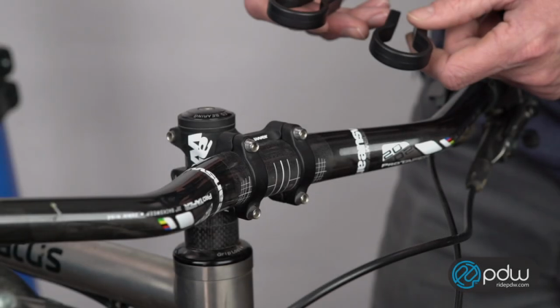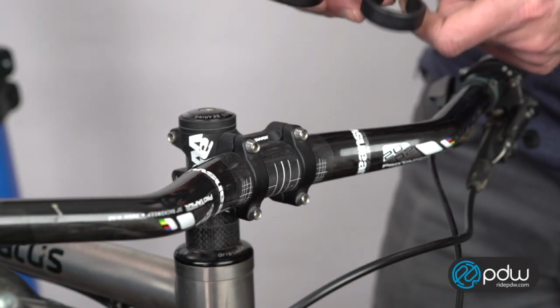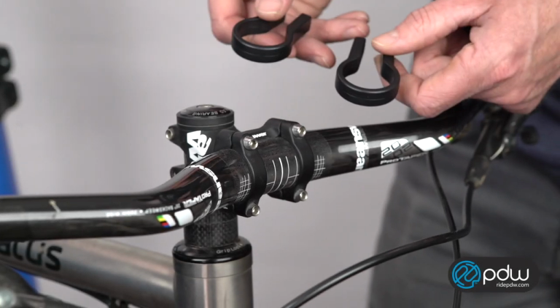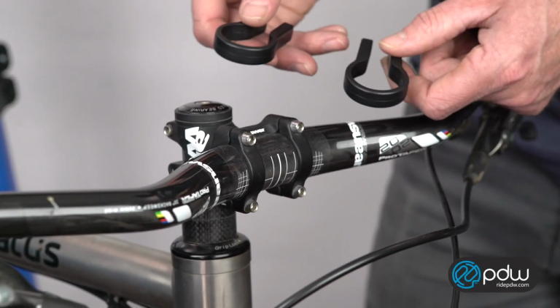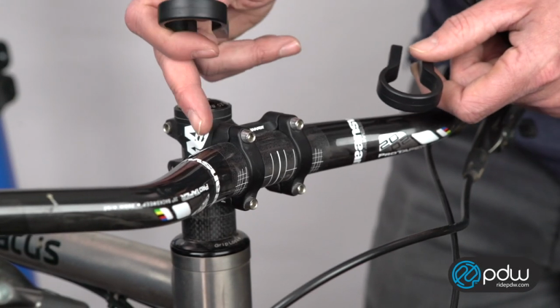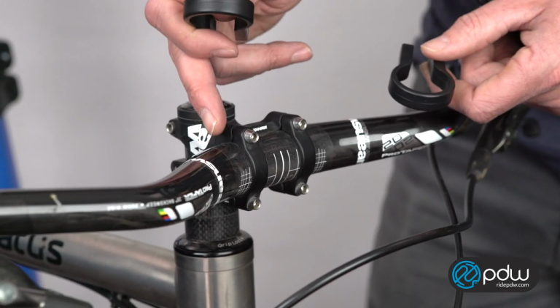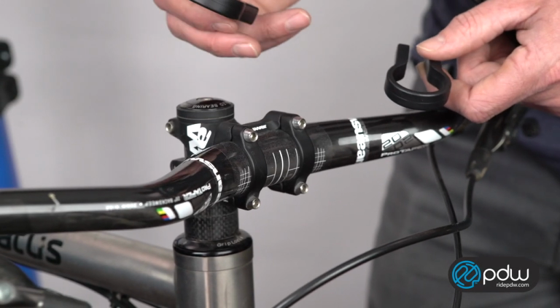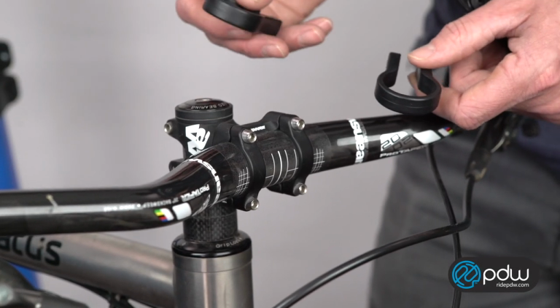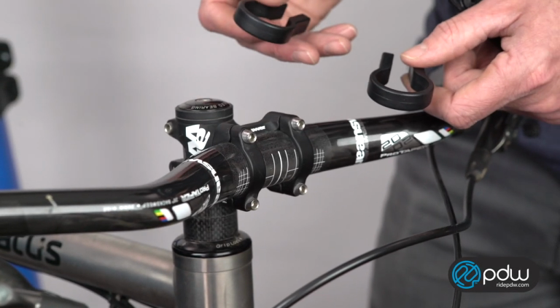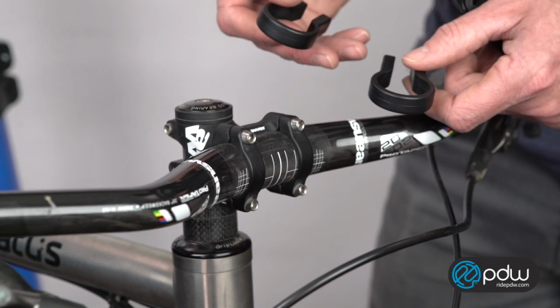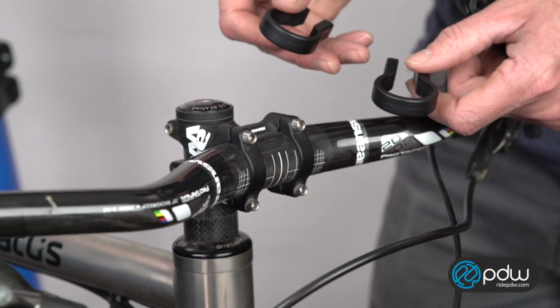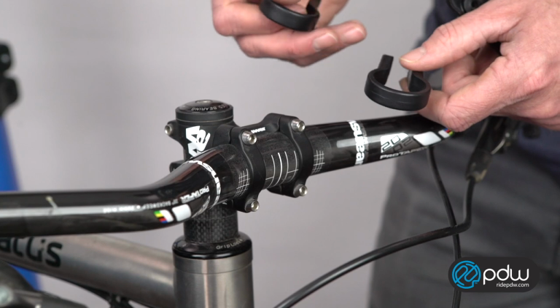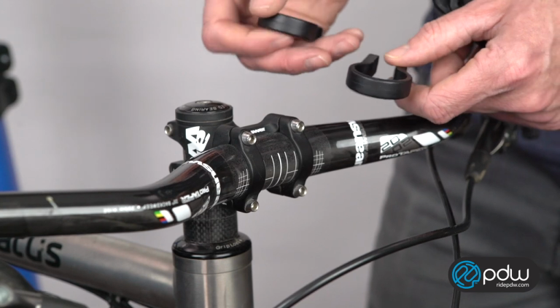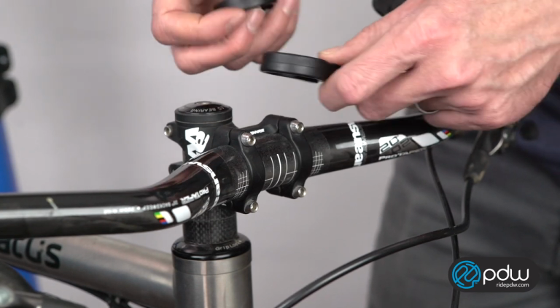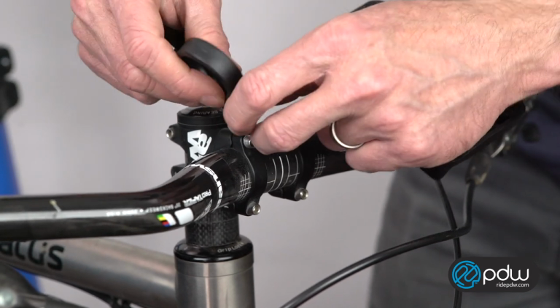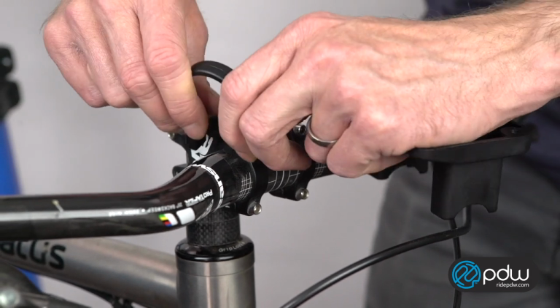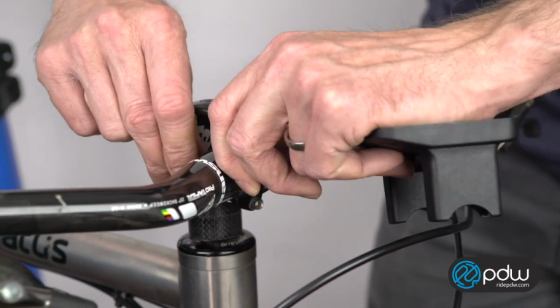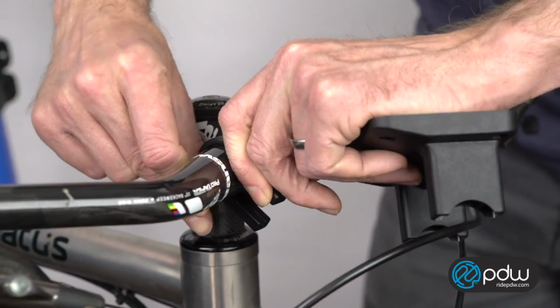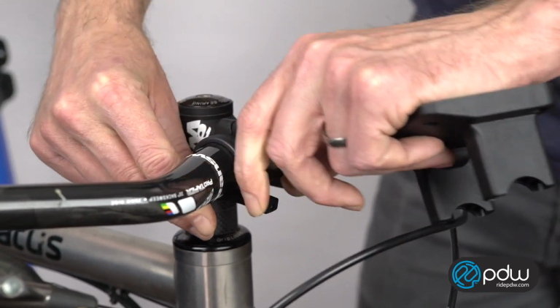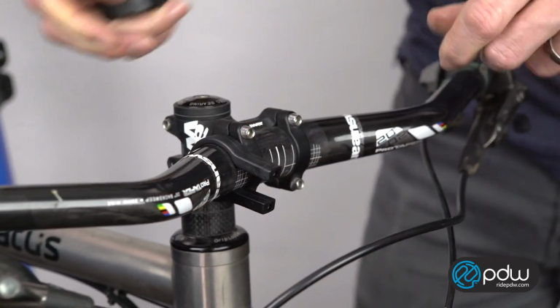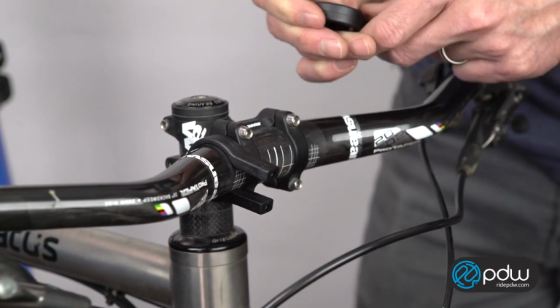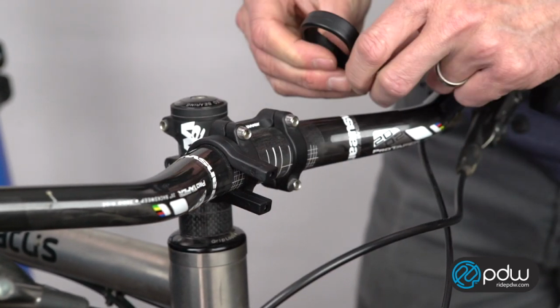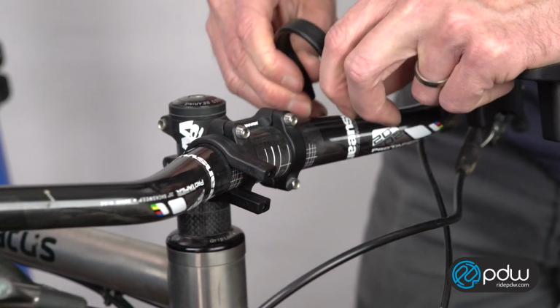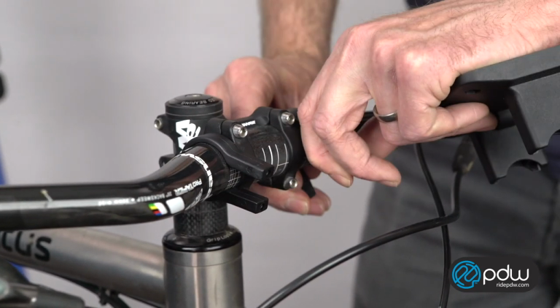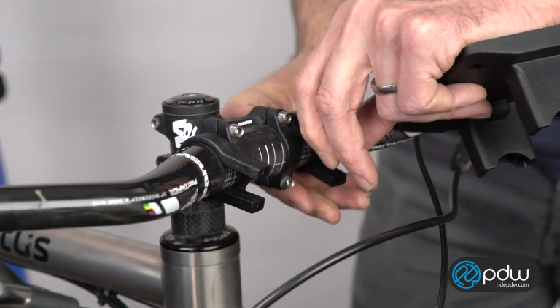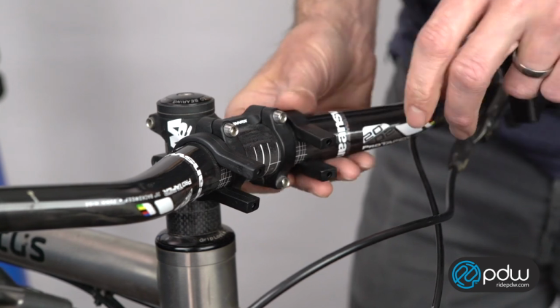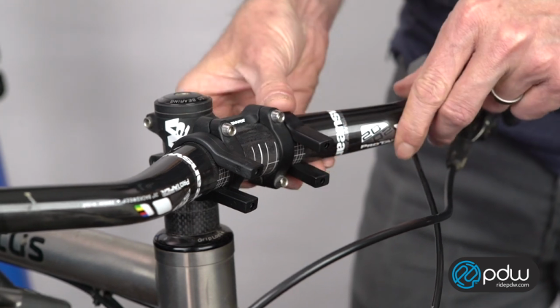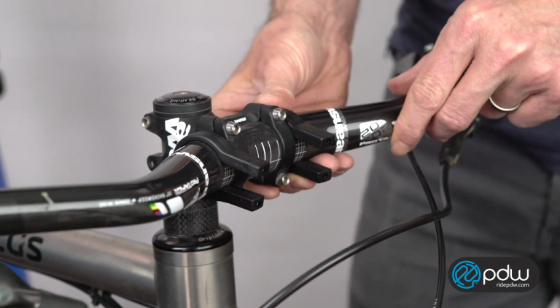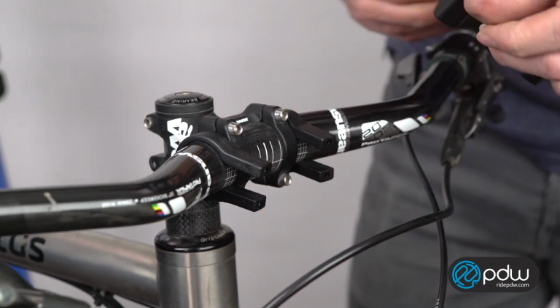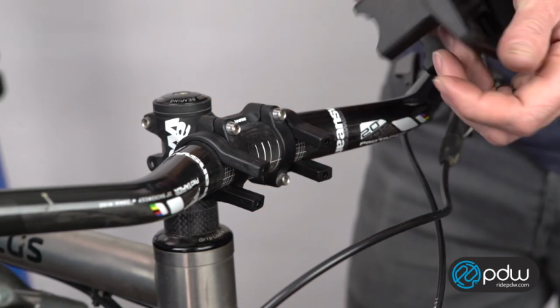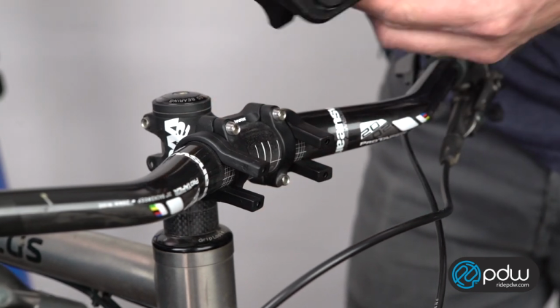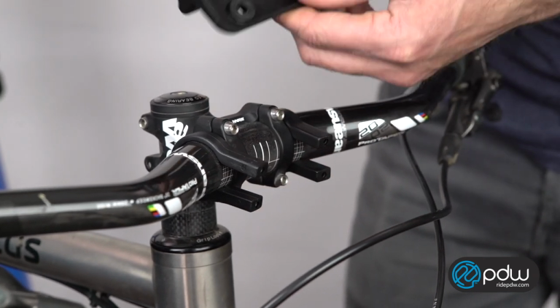This is how to install the Rickson handlebar mount that we used for our bodega basket and gear belly. It comes with two different size bands. These are the larger 31.8mm bands, which will work for this handlebar.